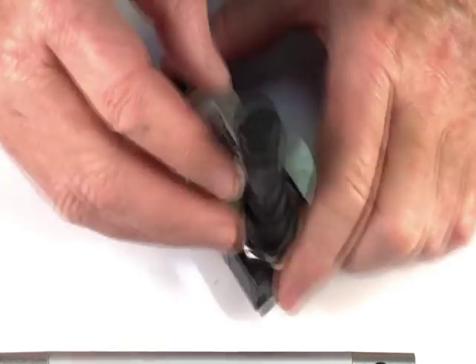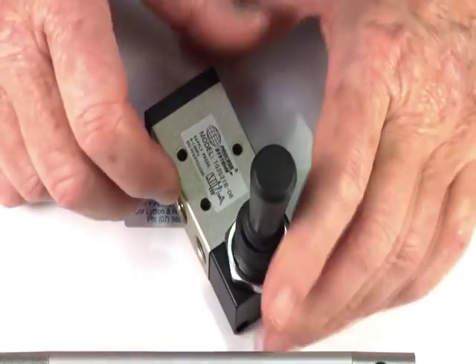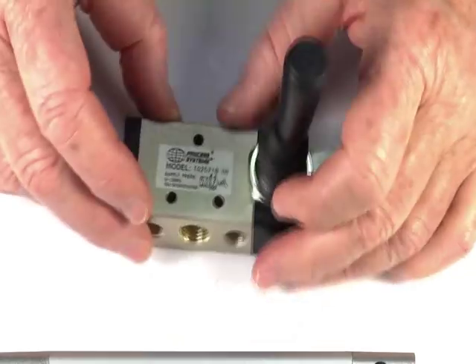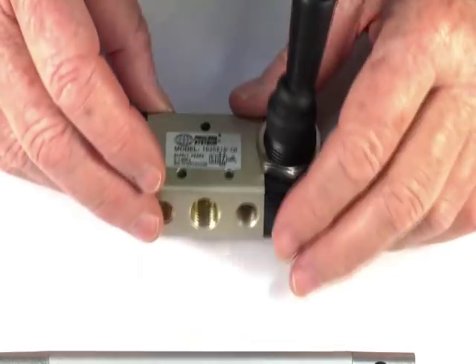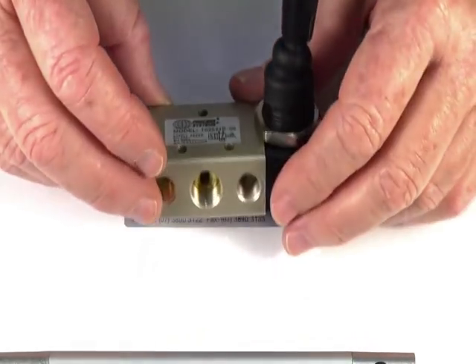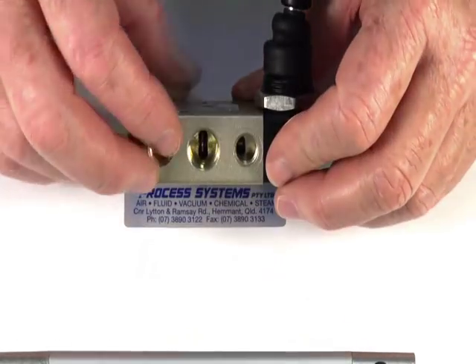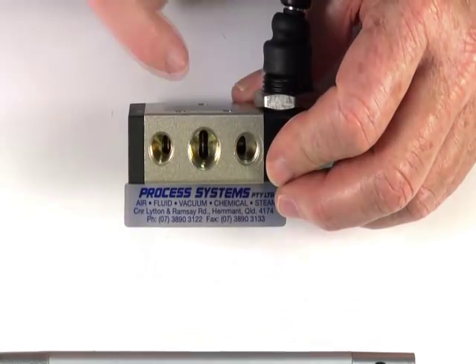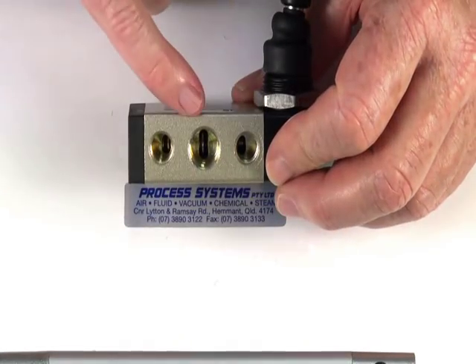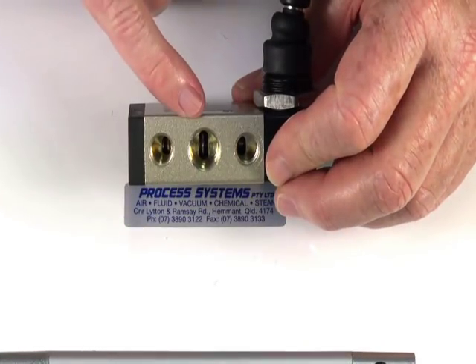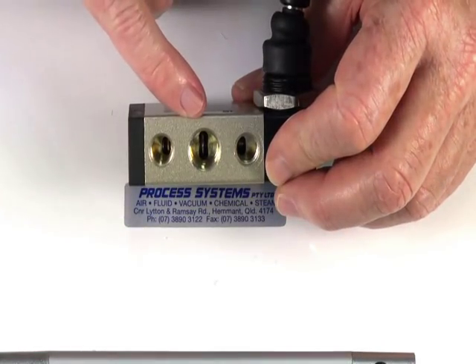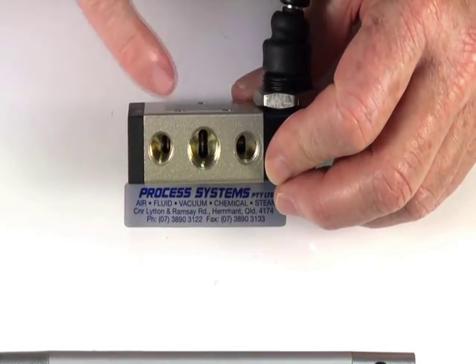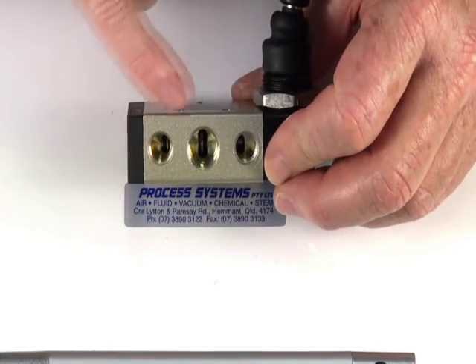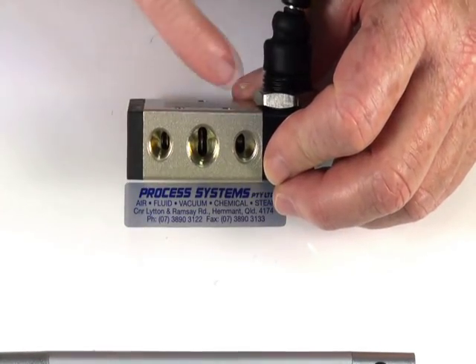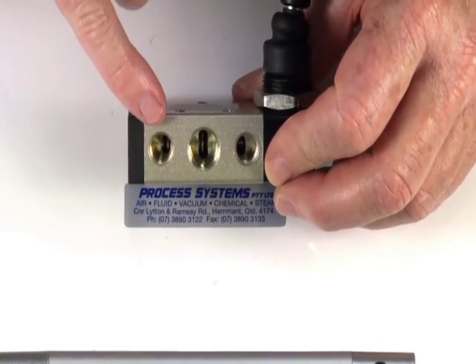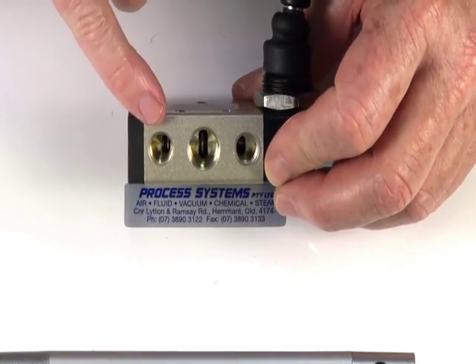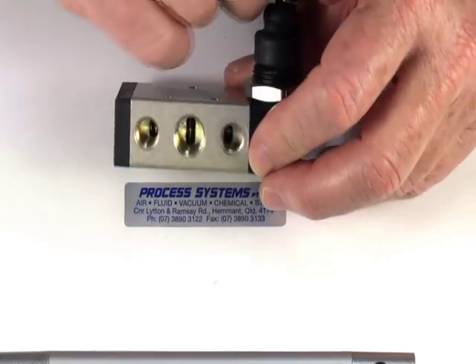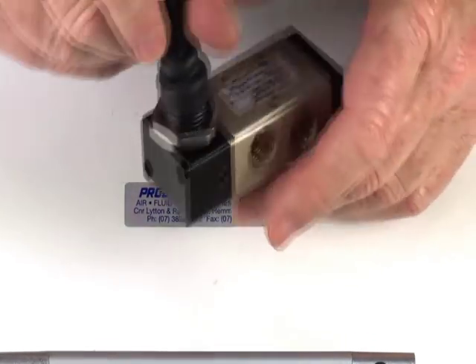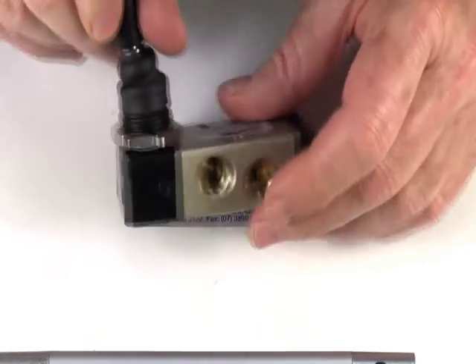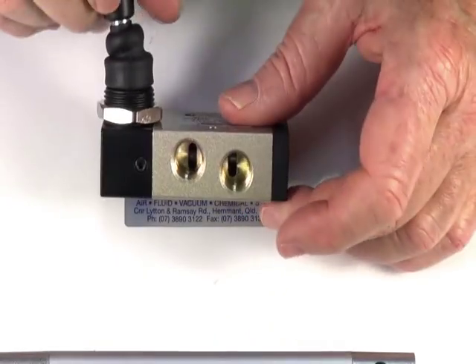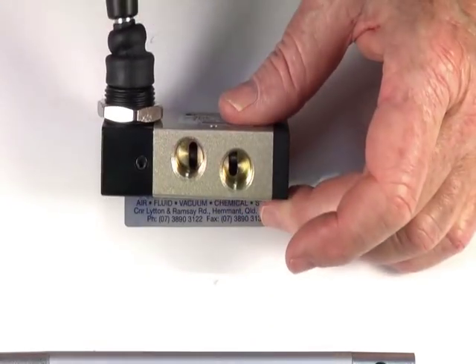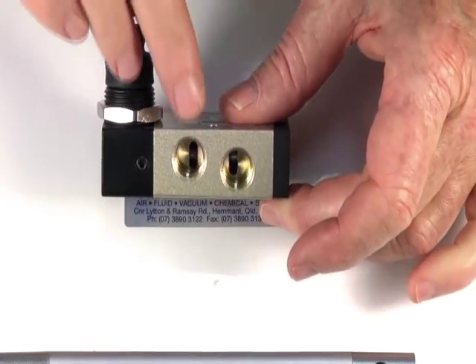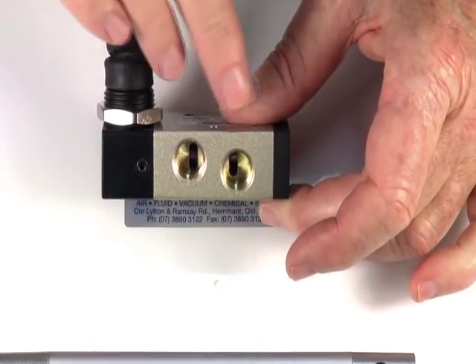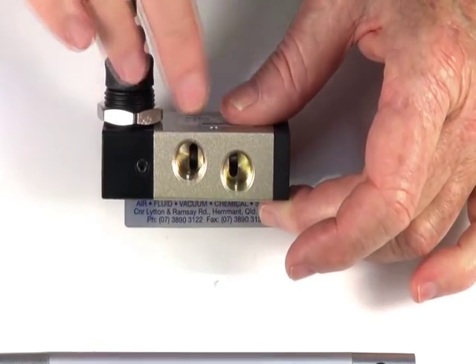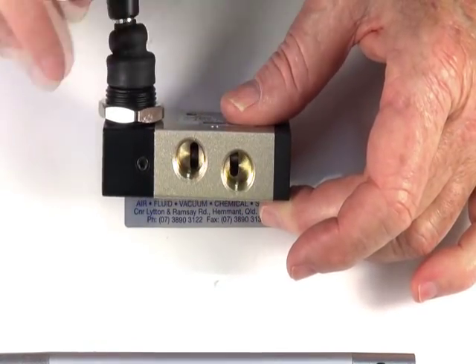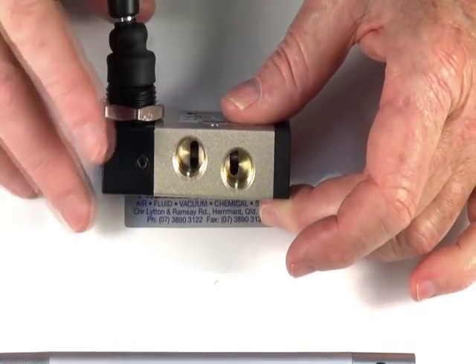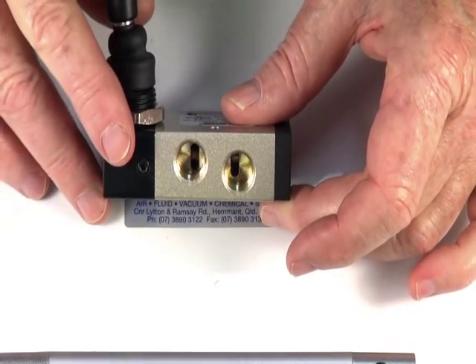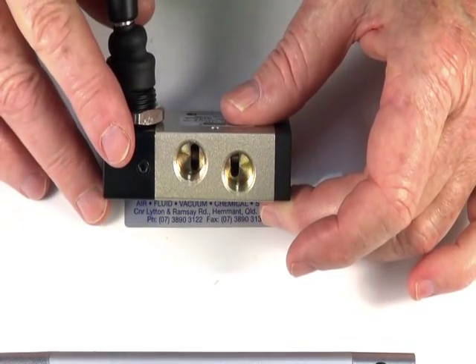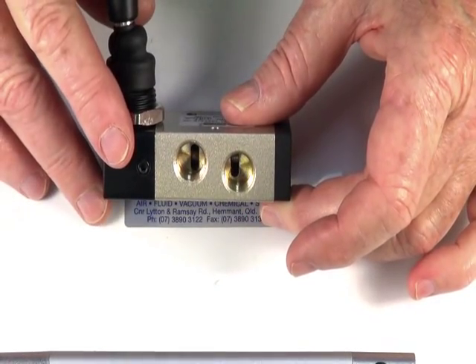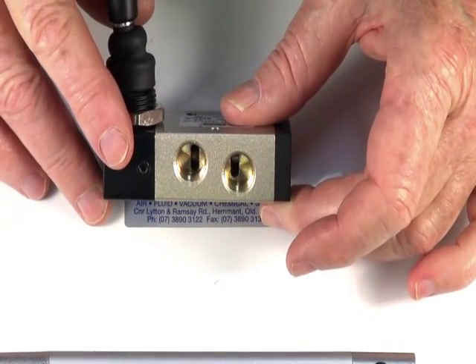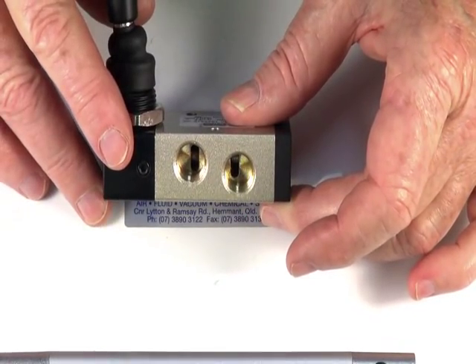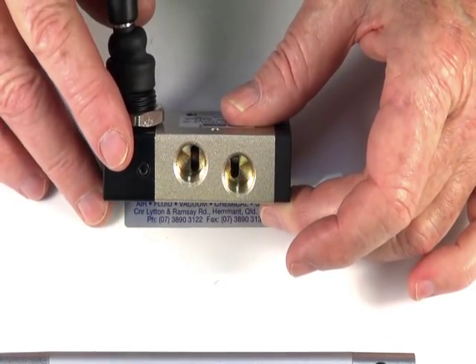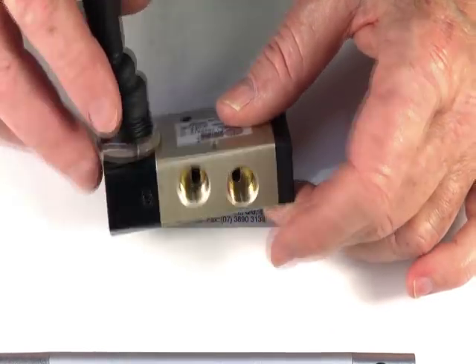The valve has a quarter BSP inlet, two 1/8th BSP exhaust ports, and two quarter BSP outlet ports — cylinder ports to operate the RAM.